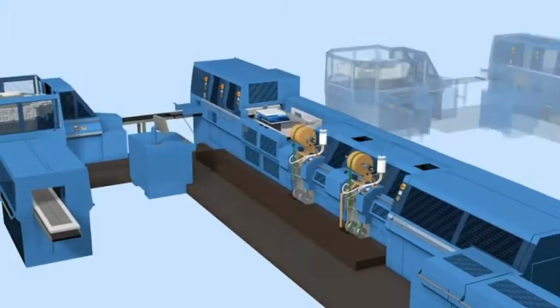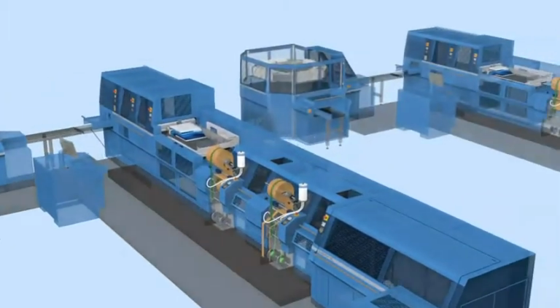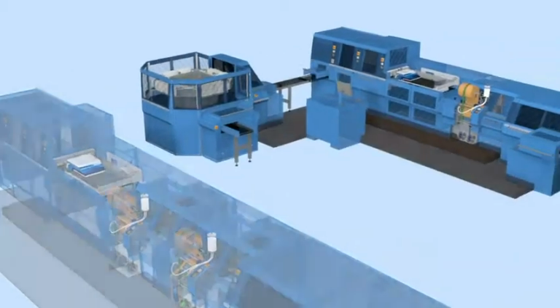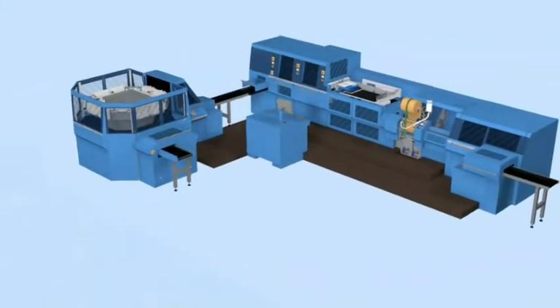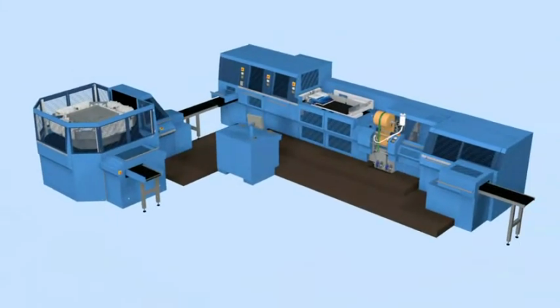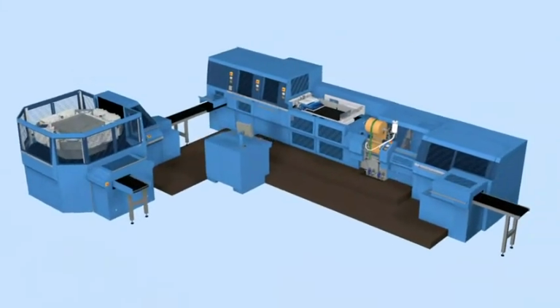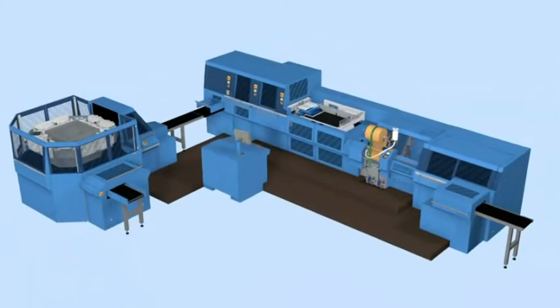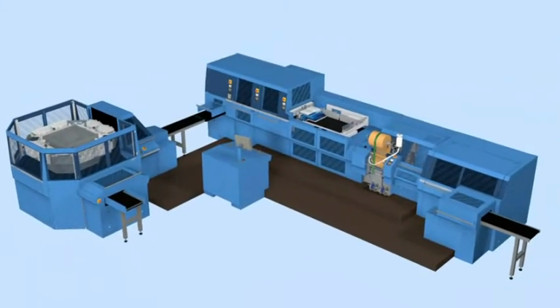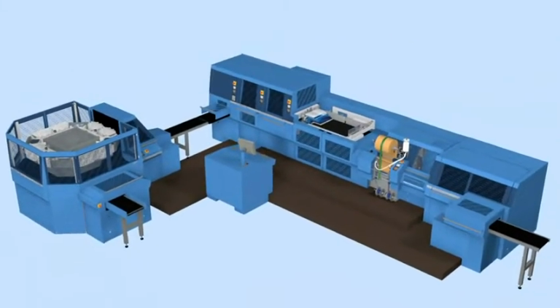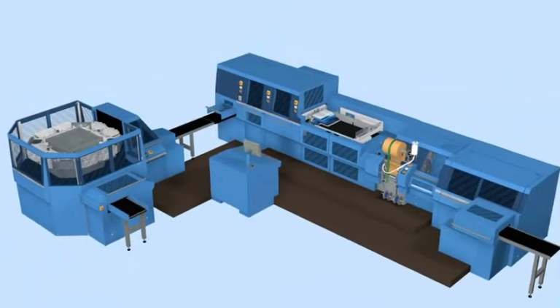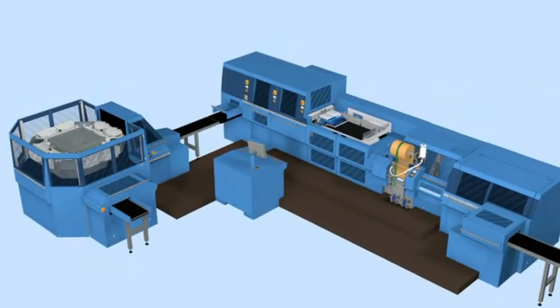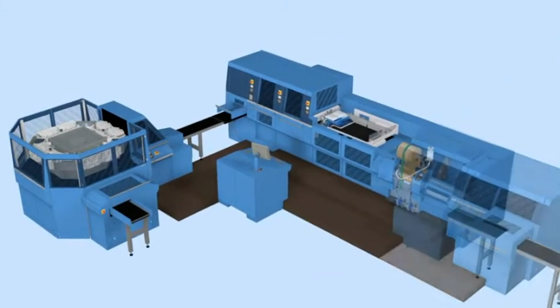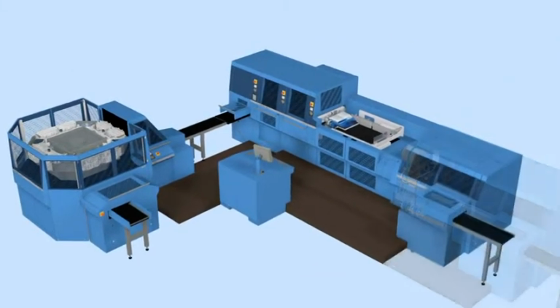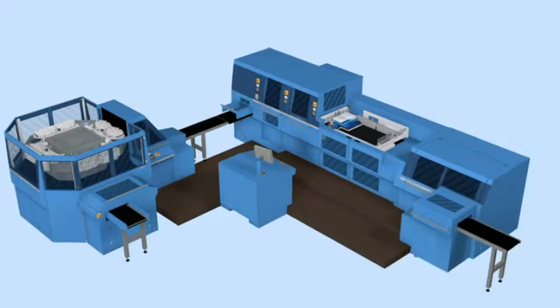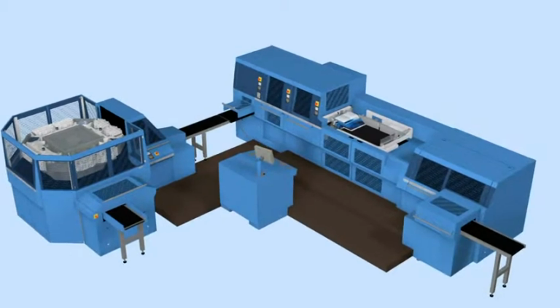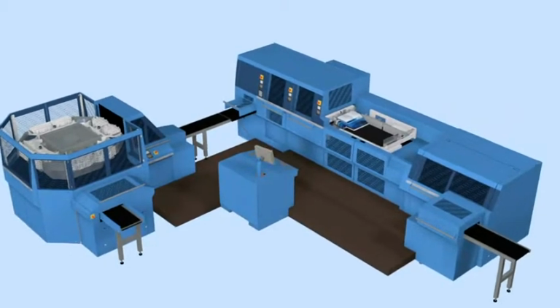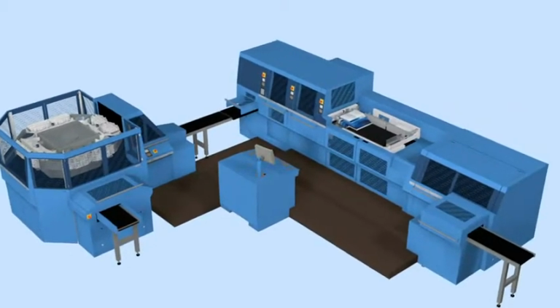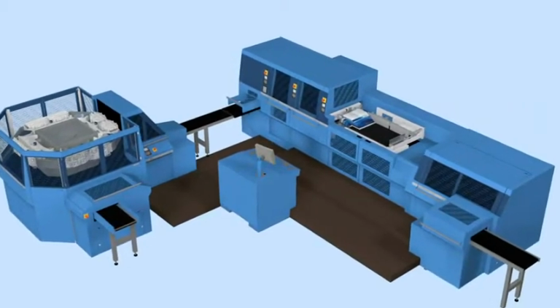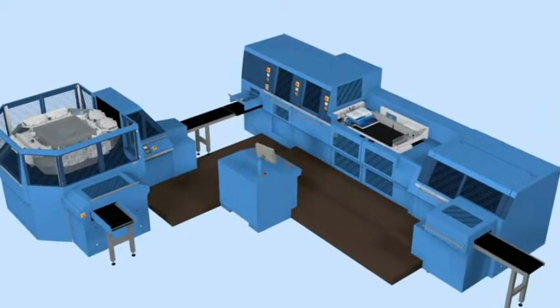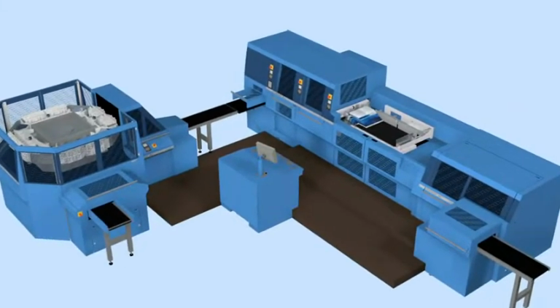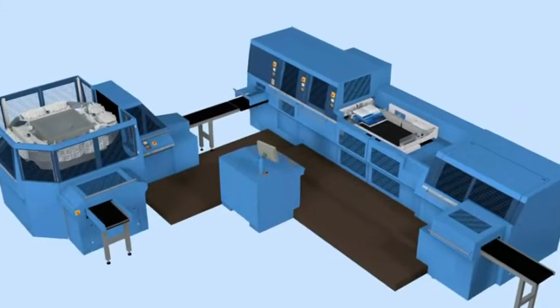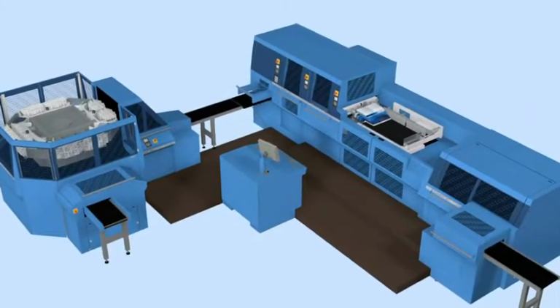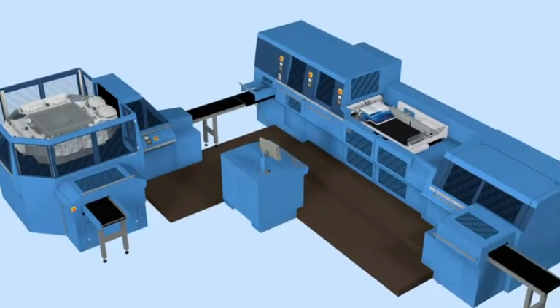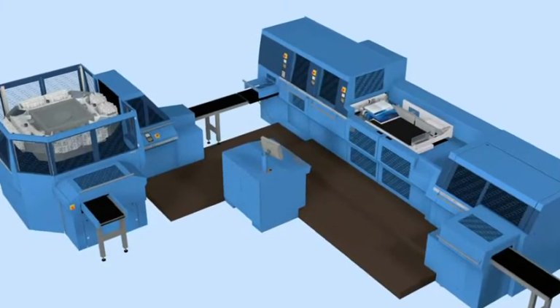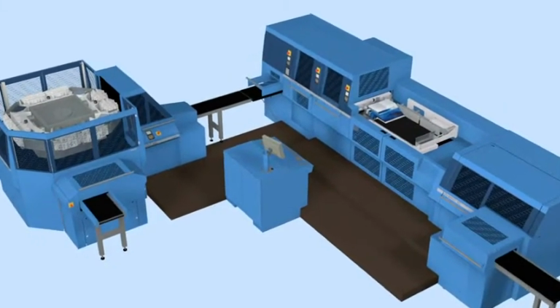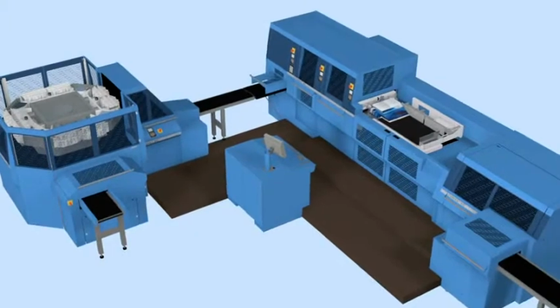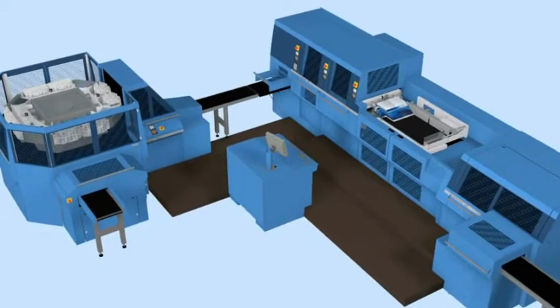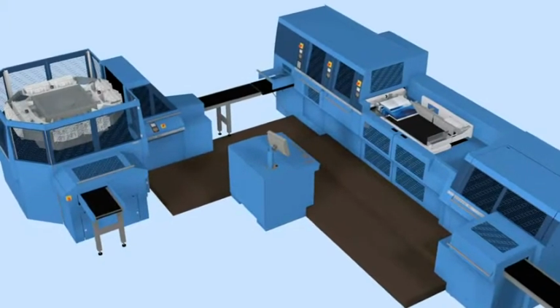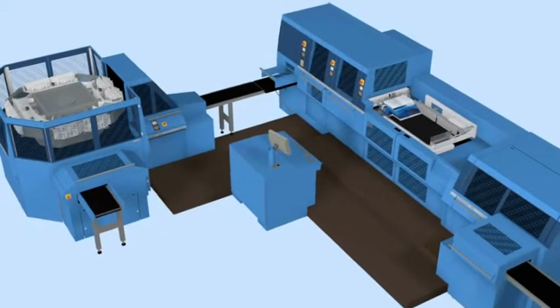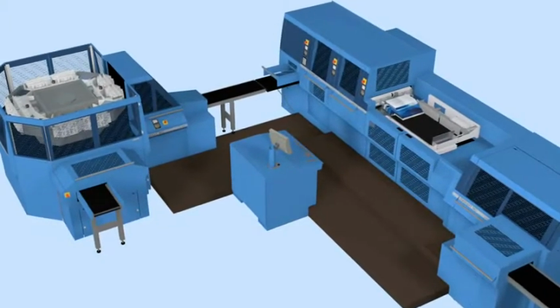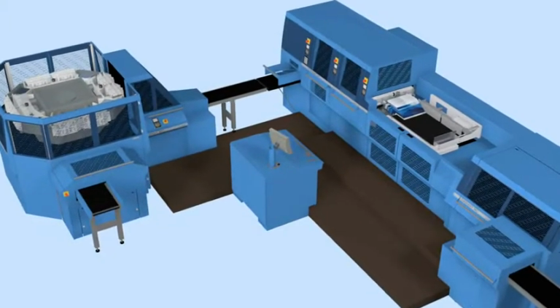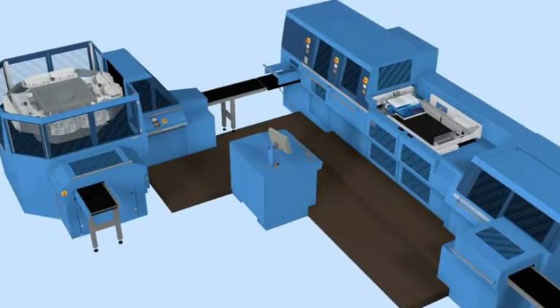In addition to this machine type, there's the smaller Diamant MC digital, with or without headbanding, which also allows sequential changeovers and has been designed especially for photo book productions and other very short runs.